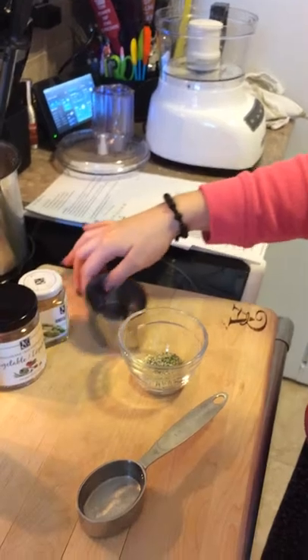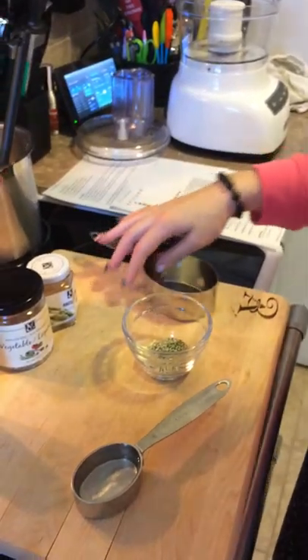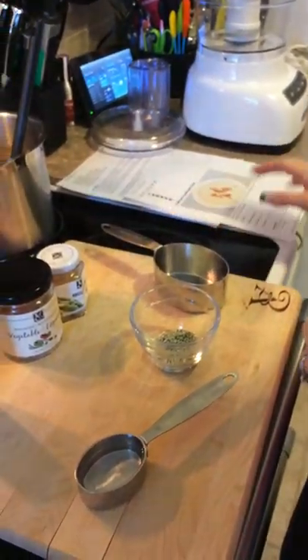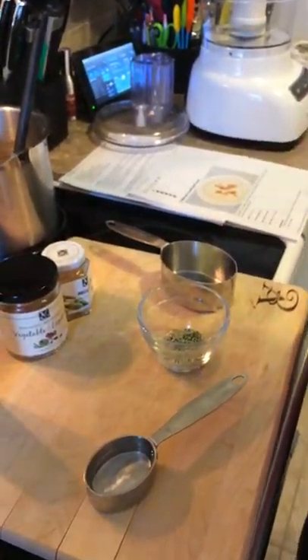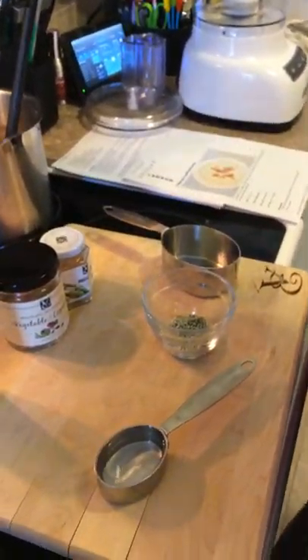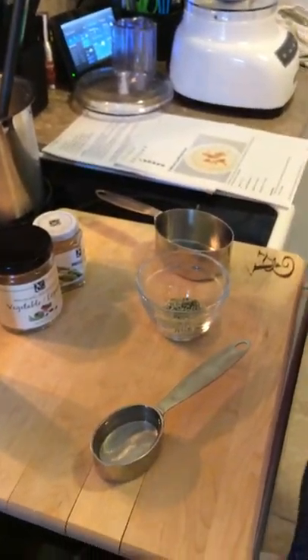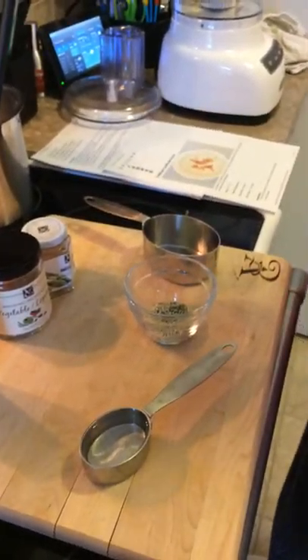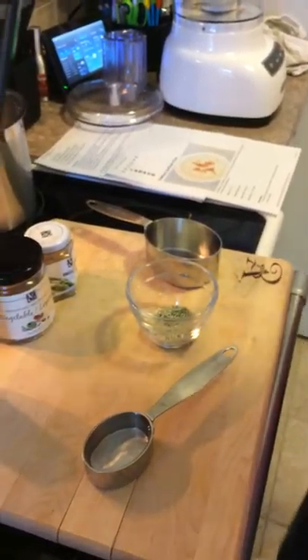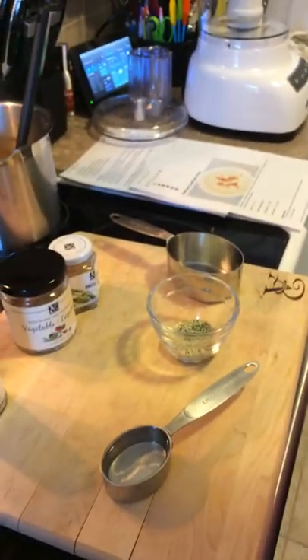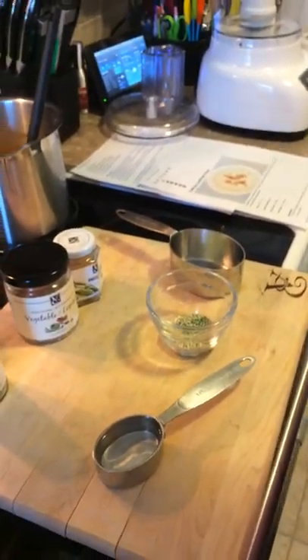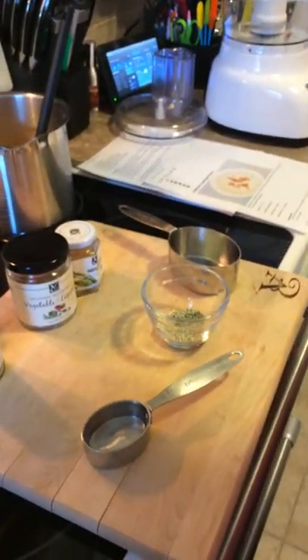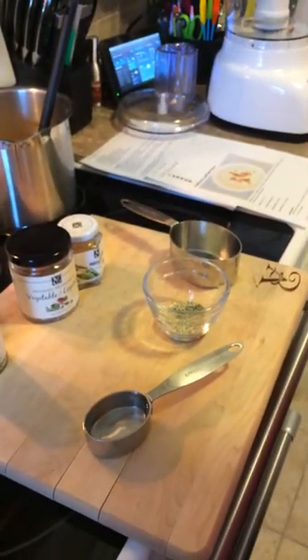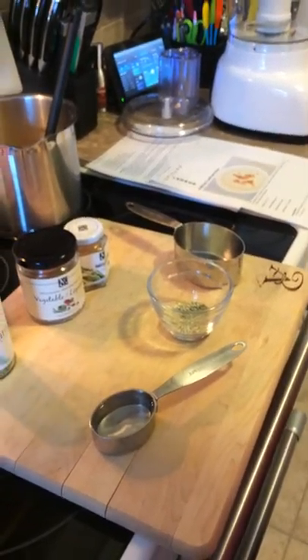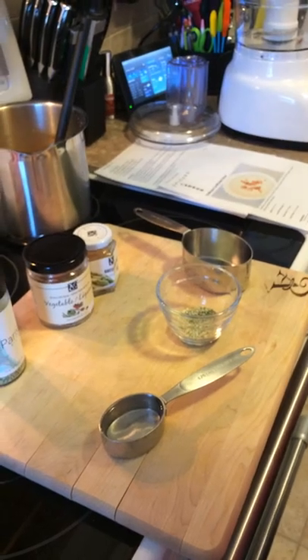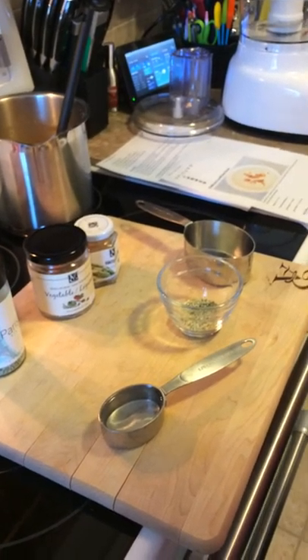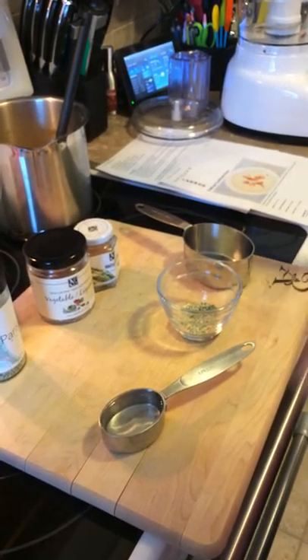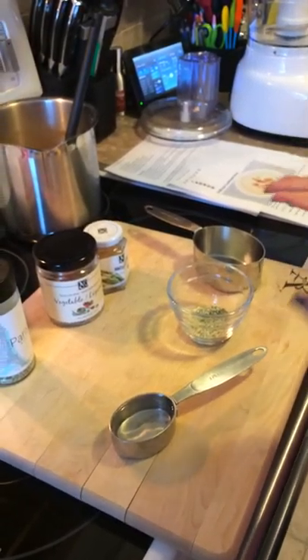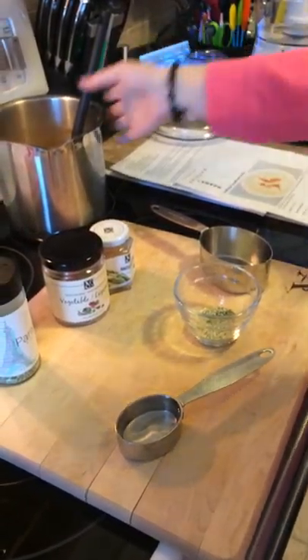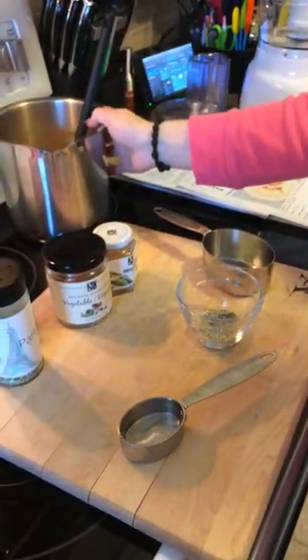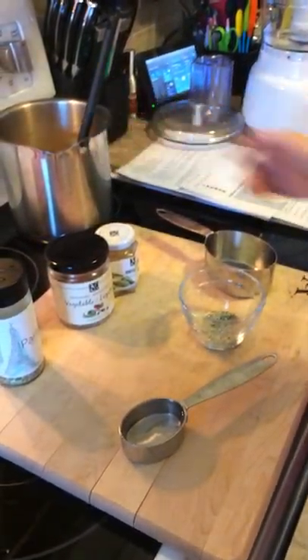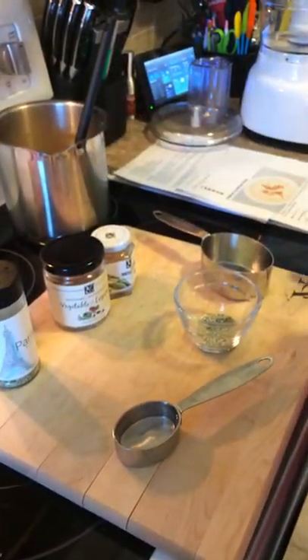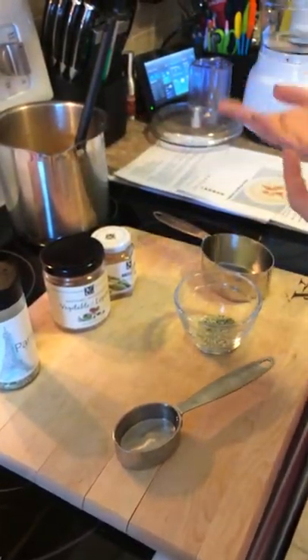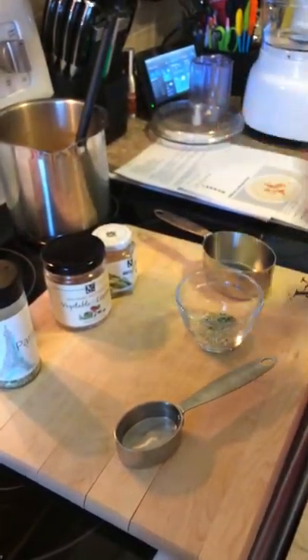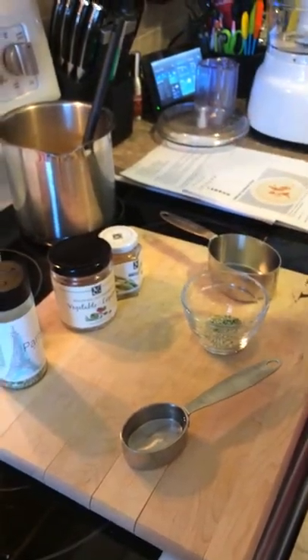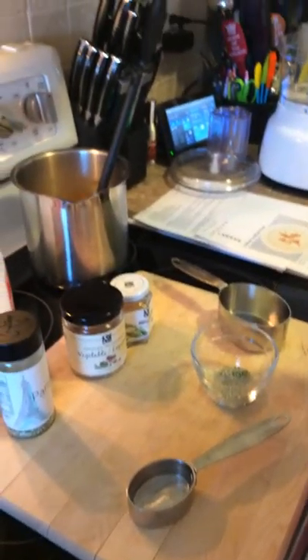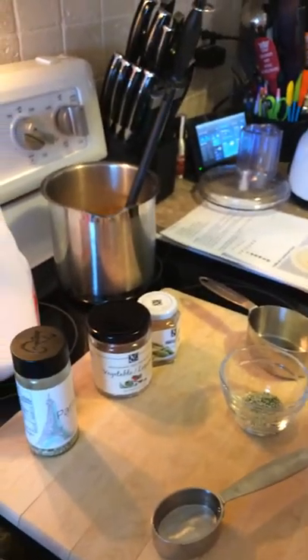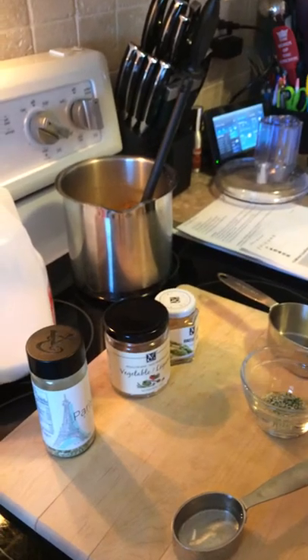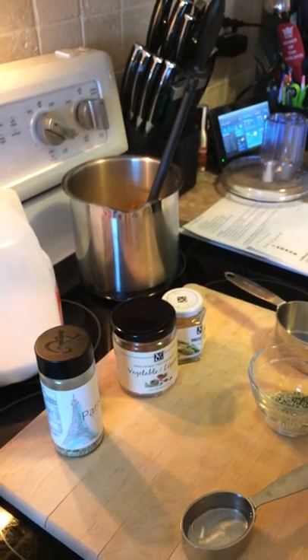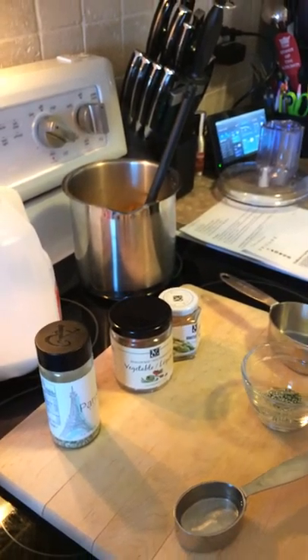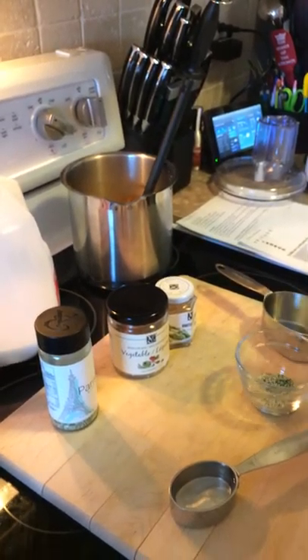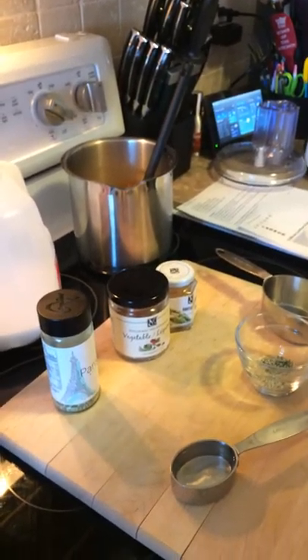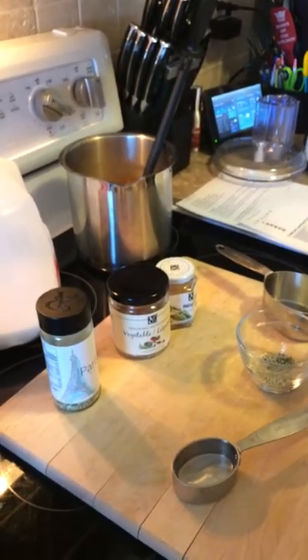Today I'm going to show you how to make Epicure's 15-minute cauliflower soup. I have a multi-pot here in which I simmered five cups of prepared vegetable bouillon.